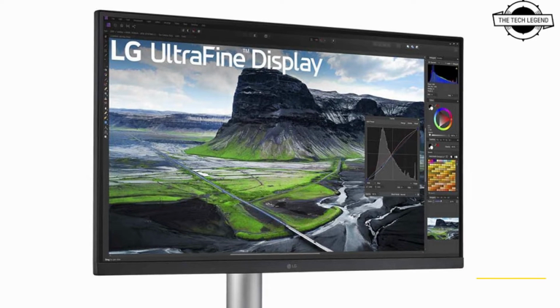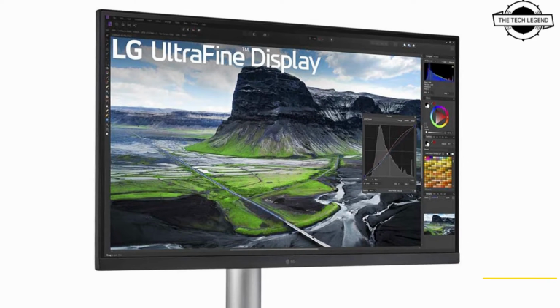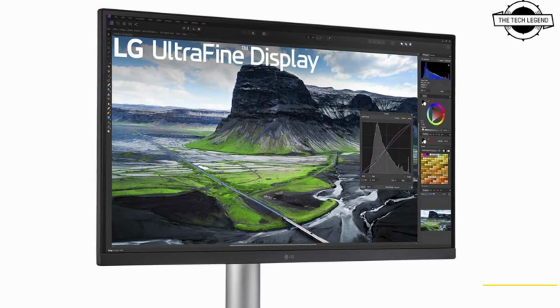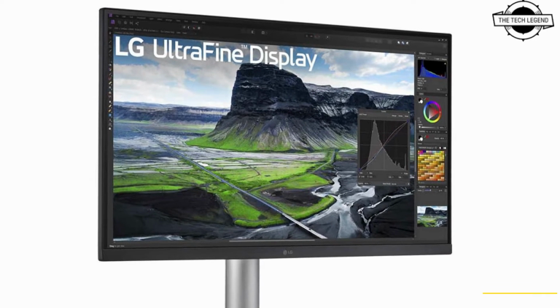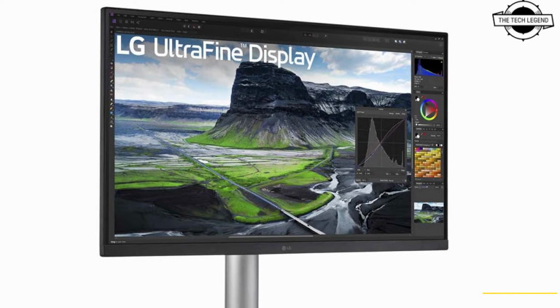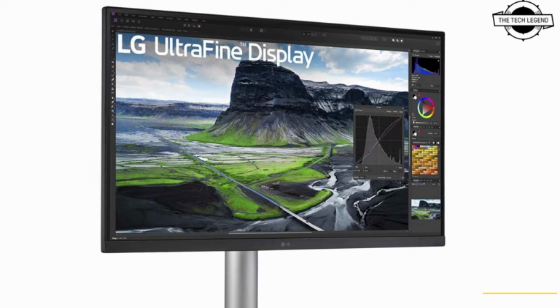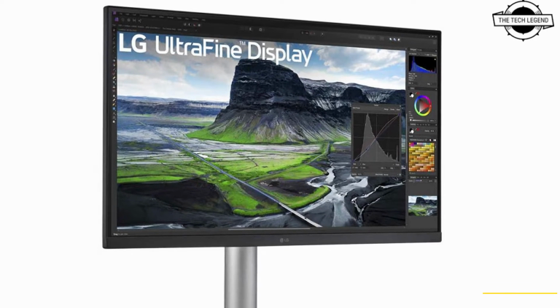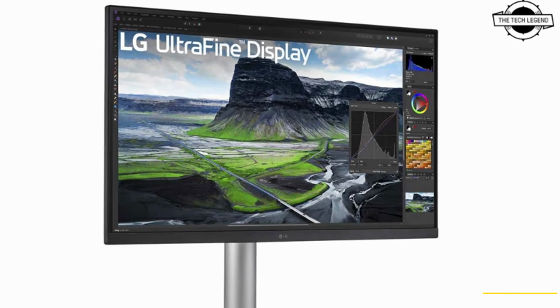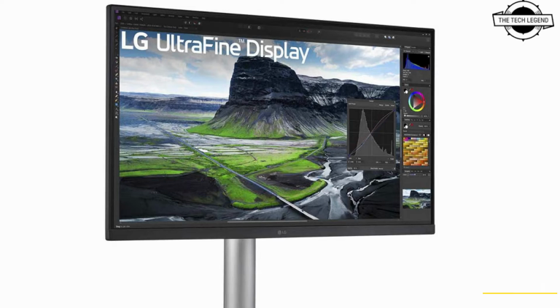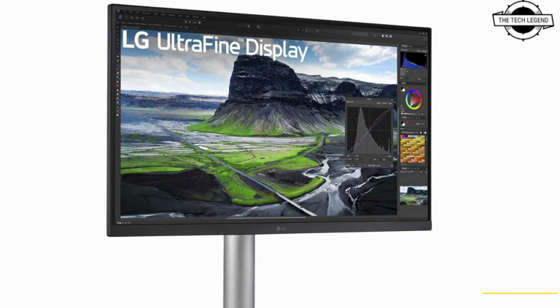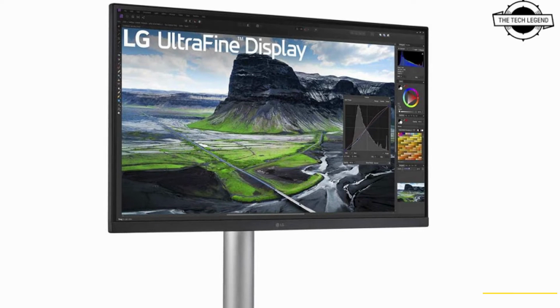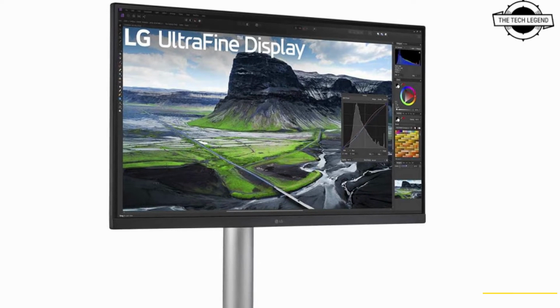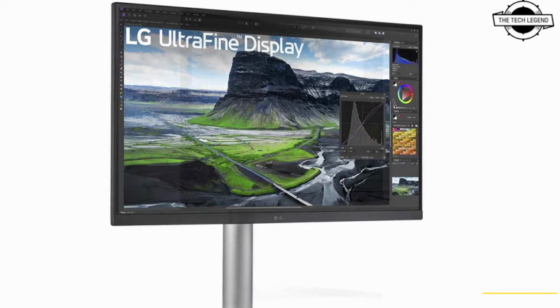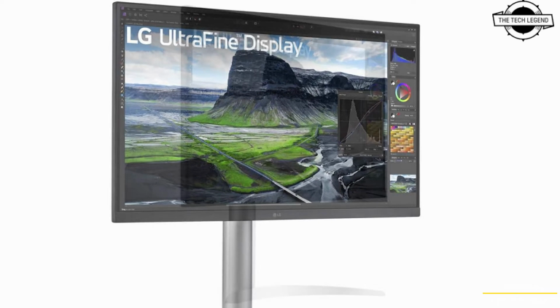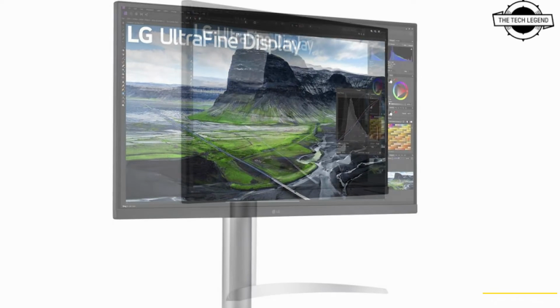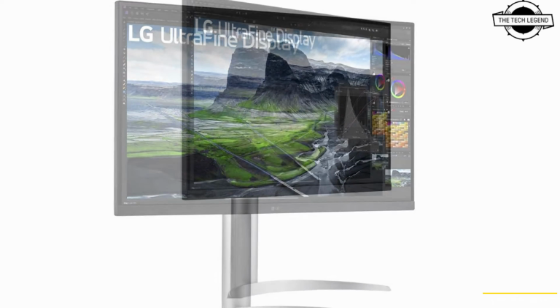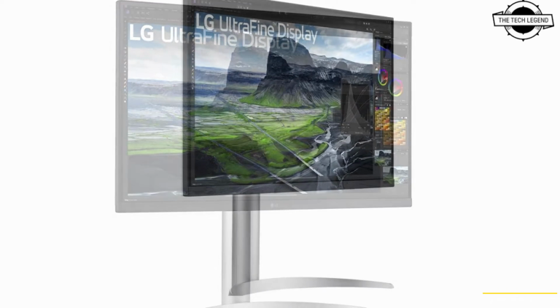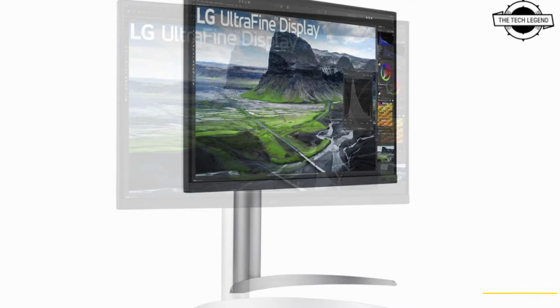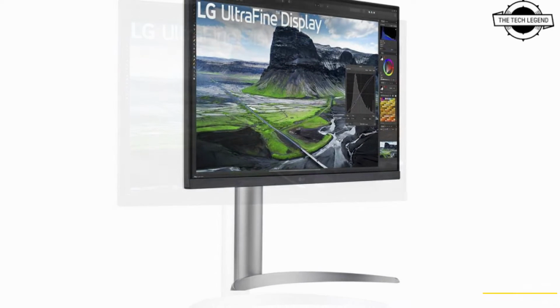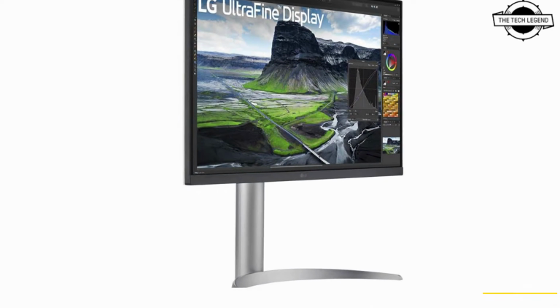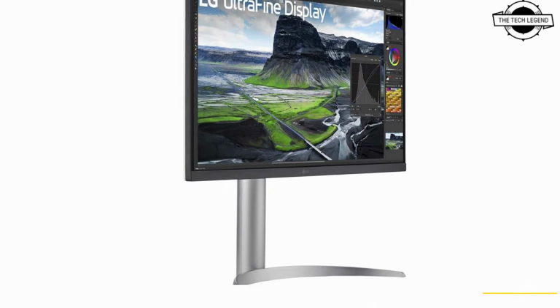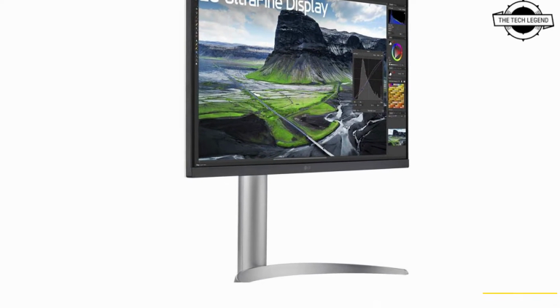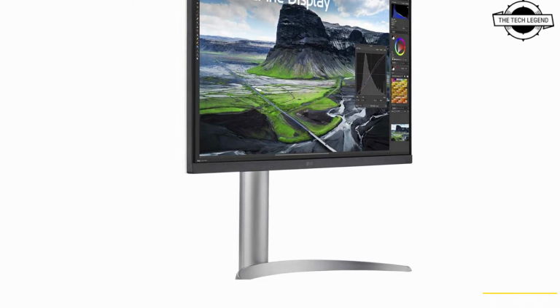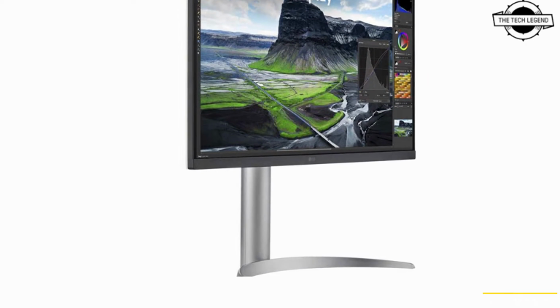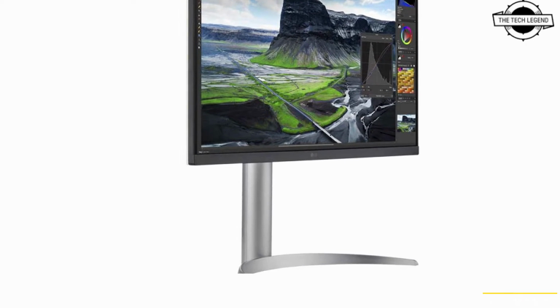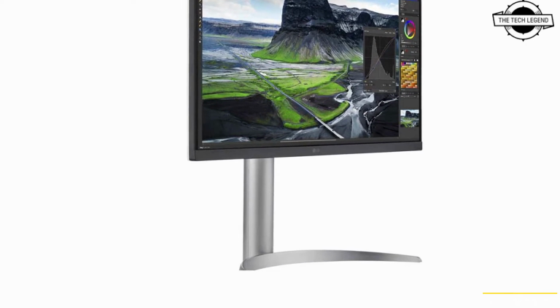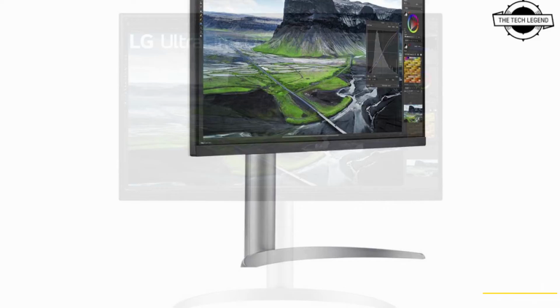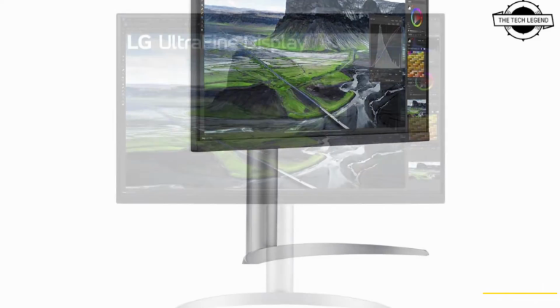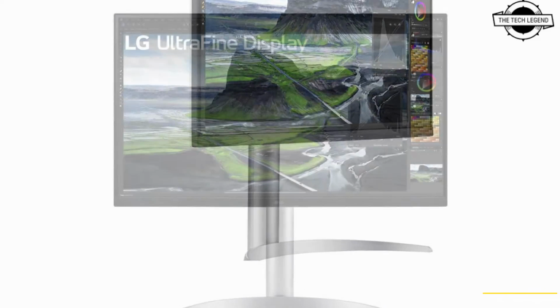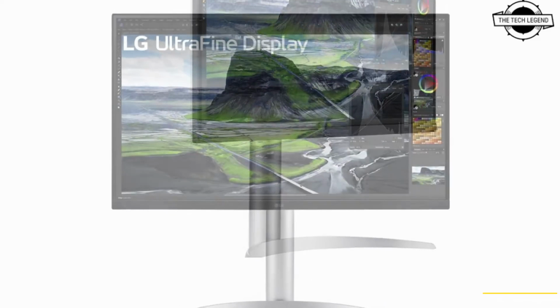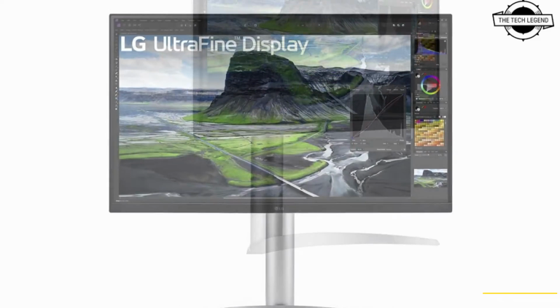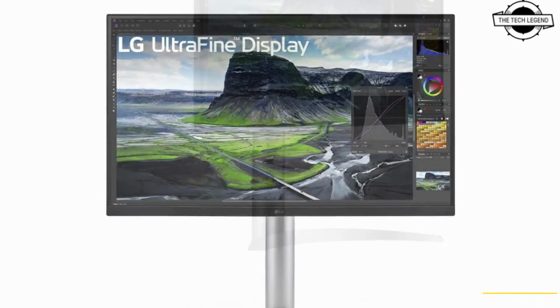Hello friends, welcome to the Reckless Zen channel. Today I will talk about LG's new 4K IPS Black displays with advanced features.